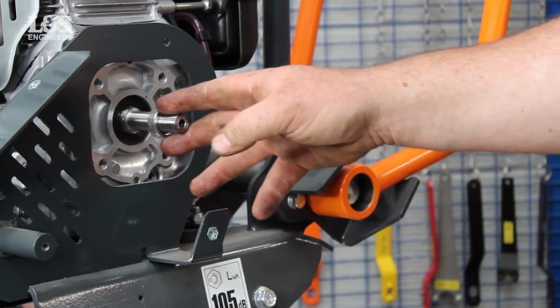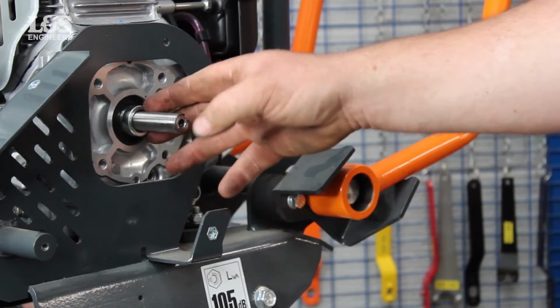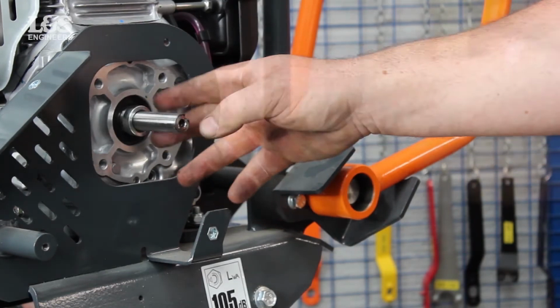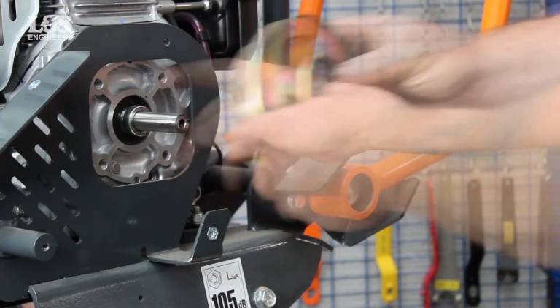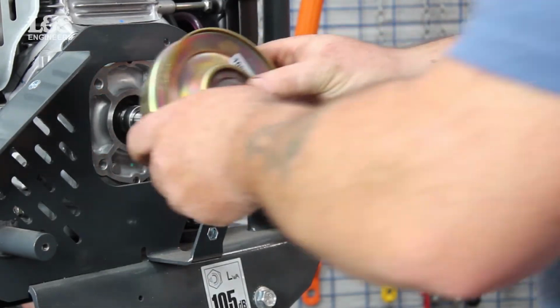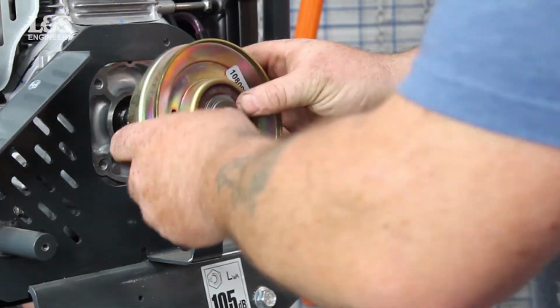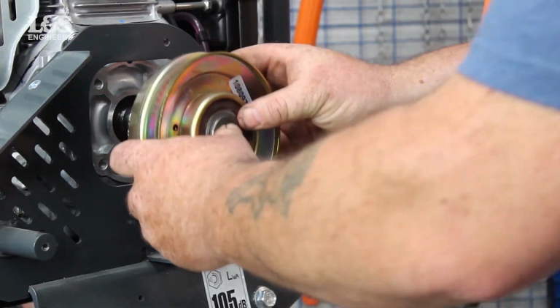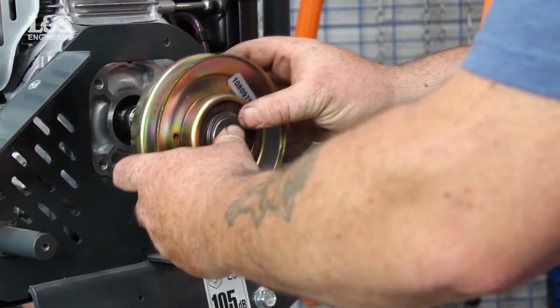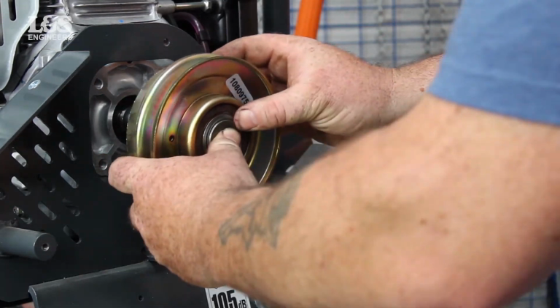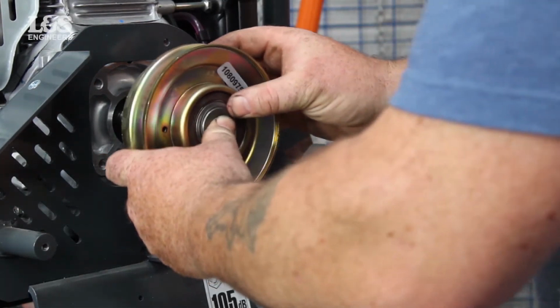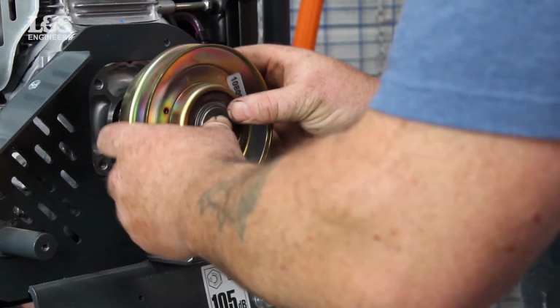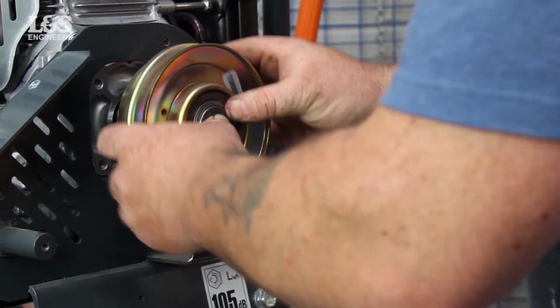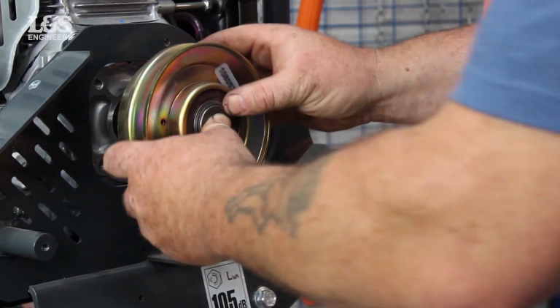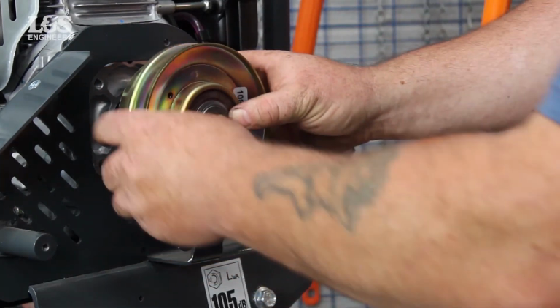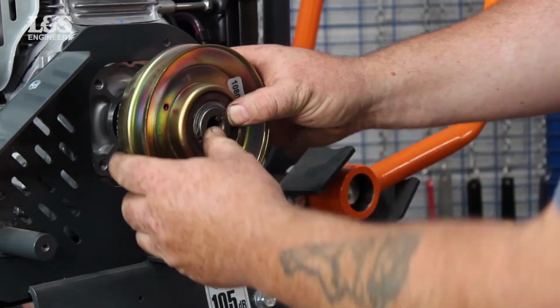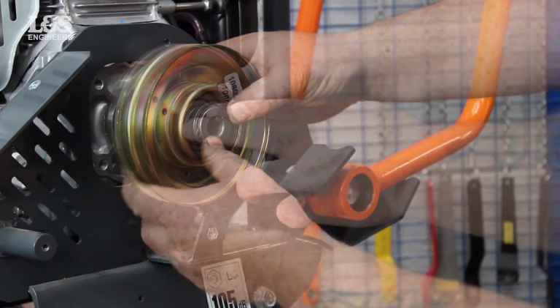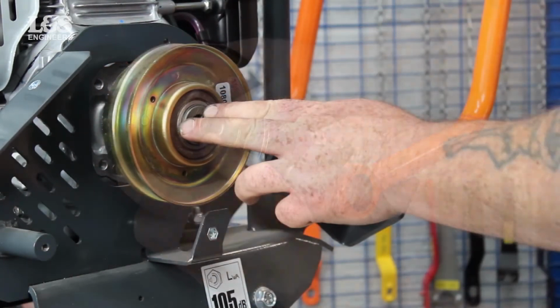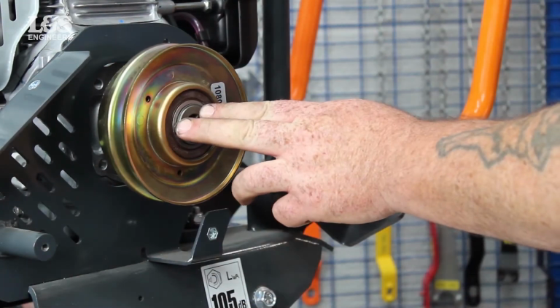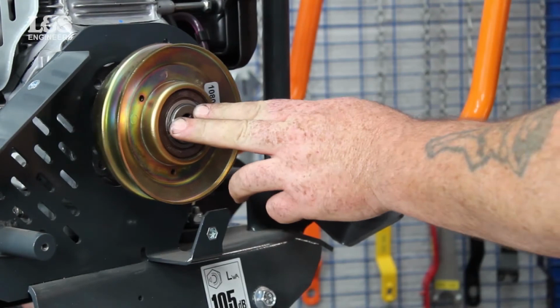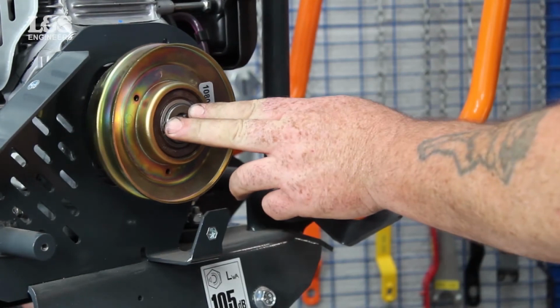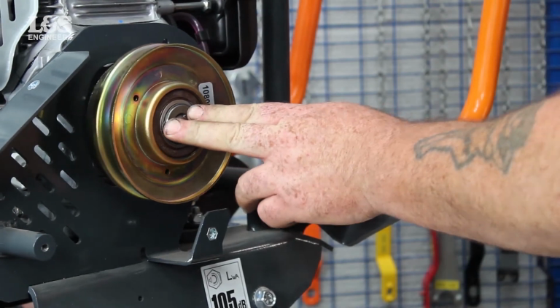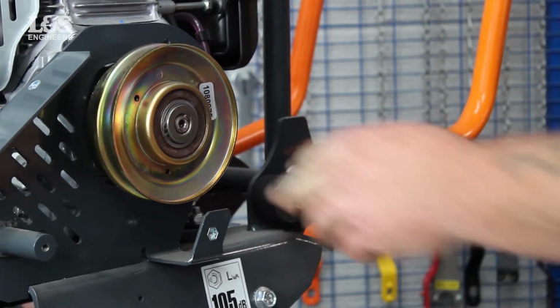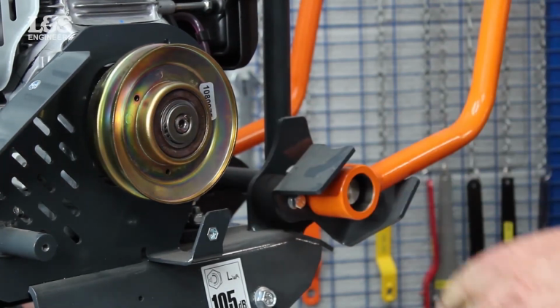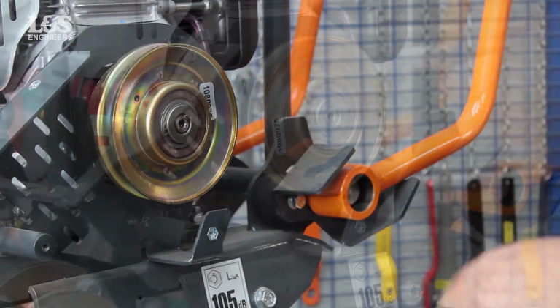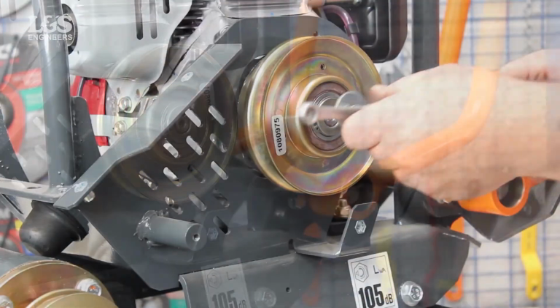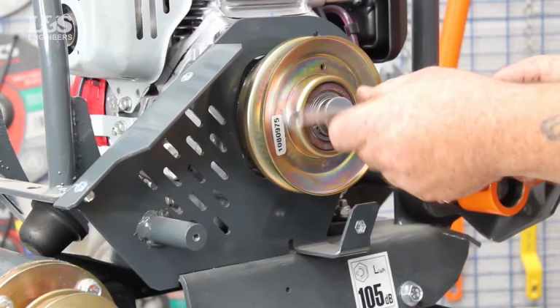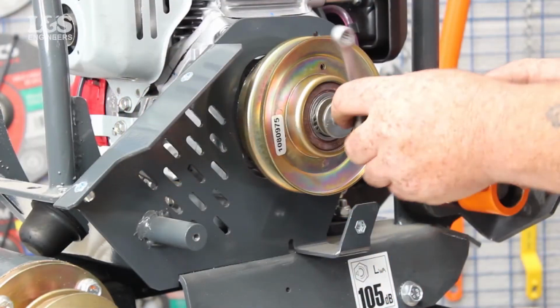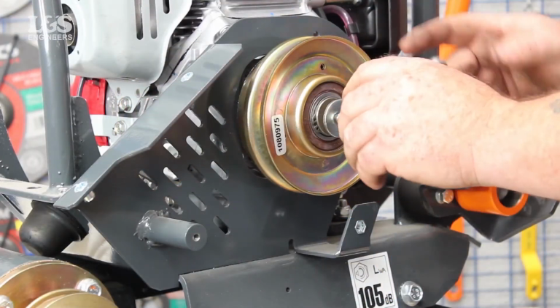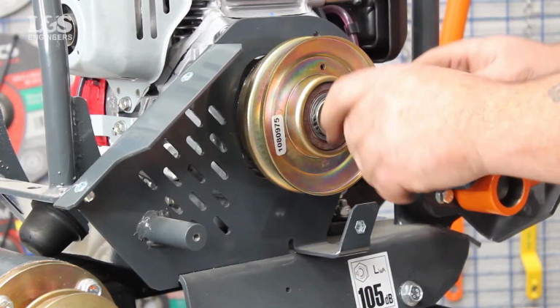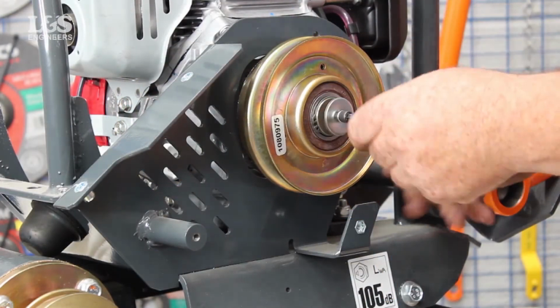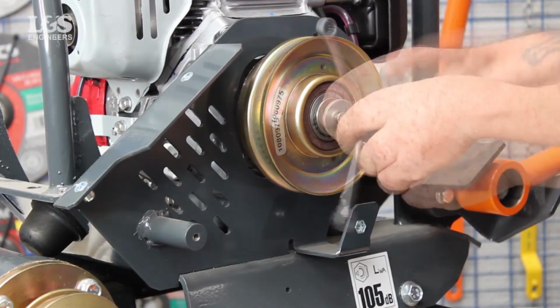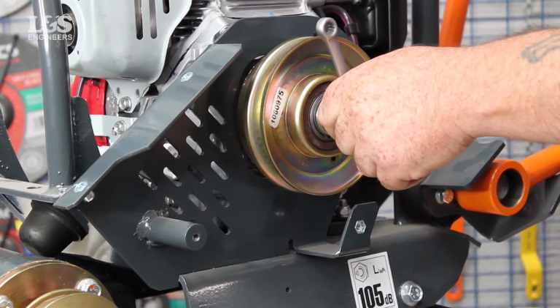Get your new clutch and place it back into position. Return the washers back and tighten with the screw.